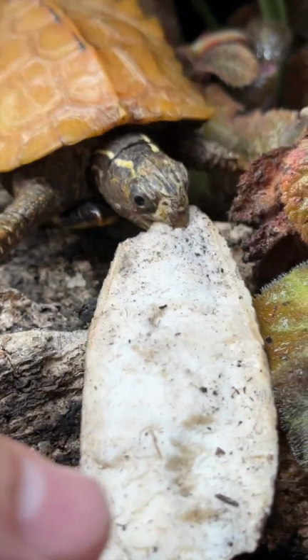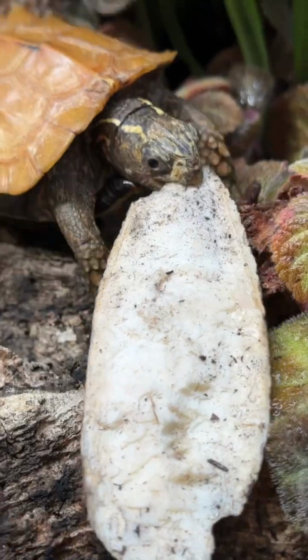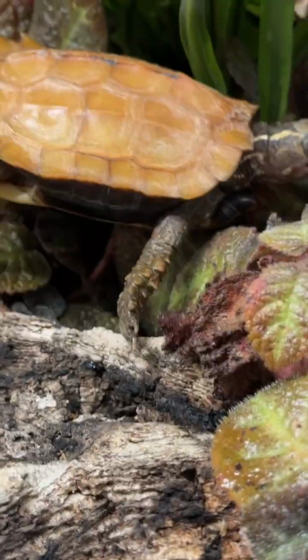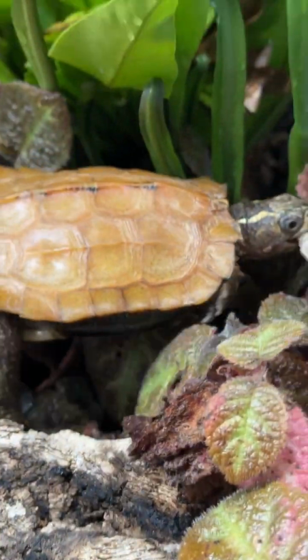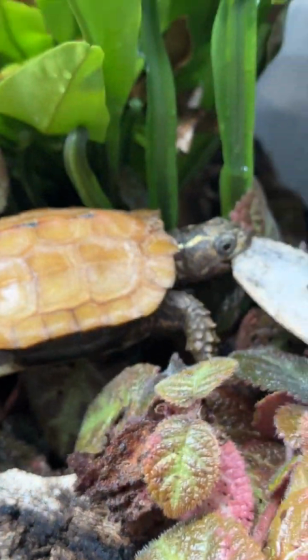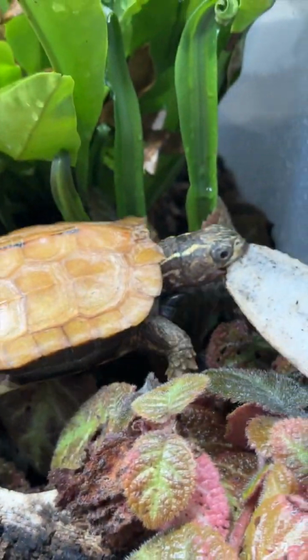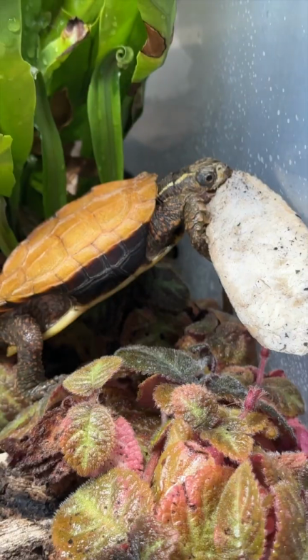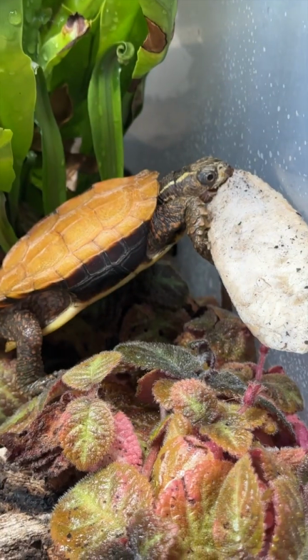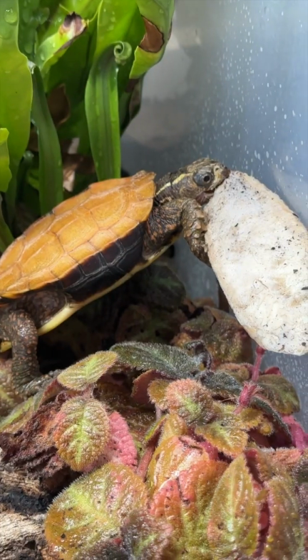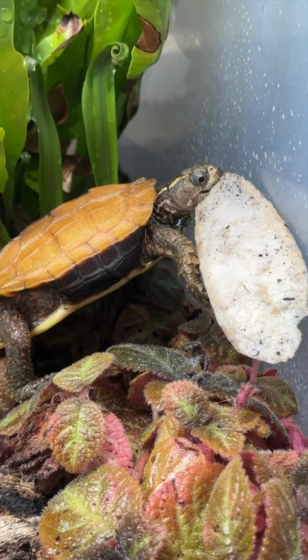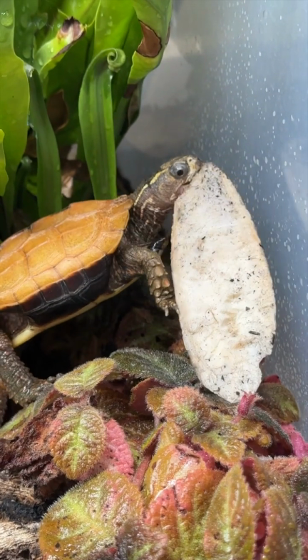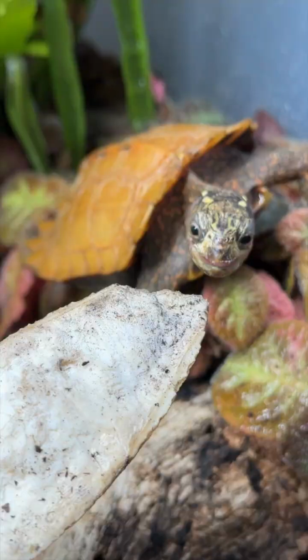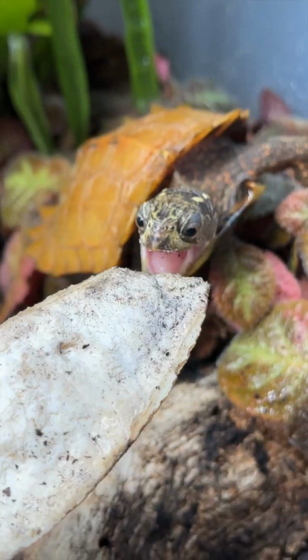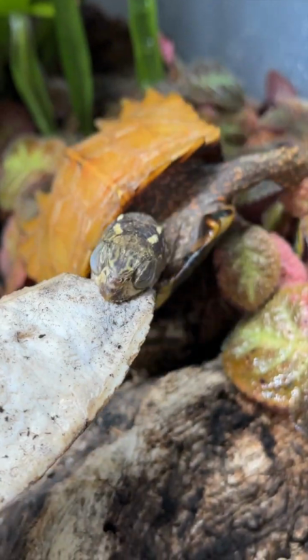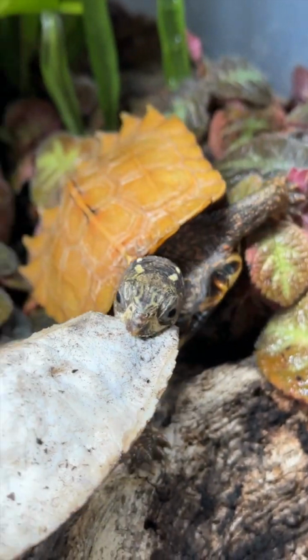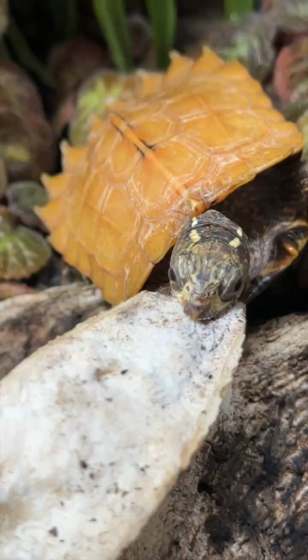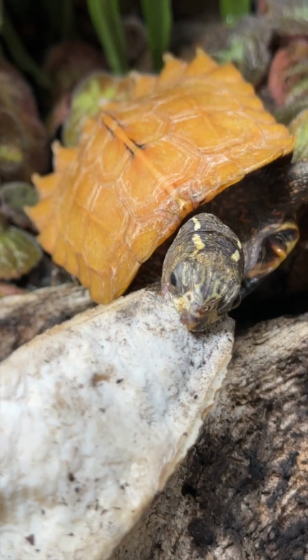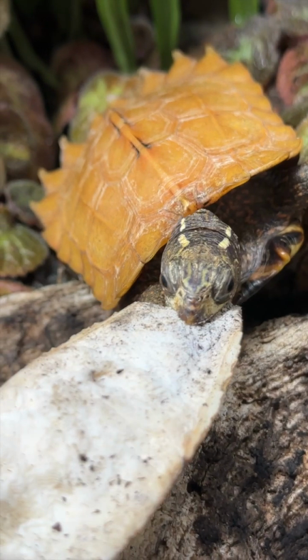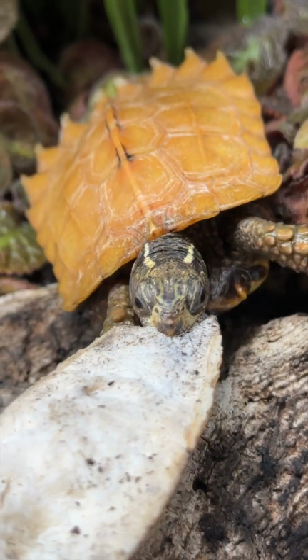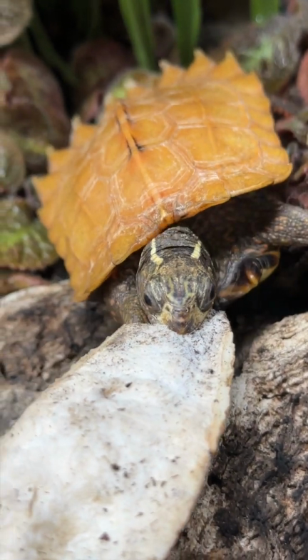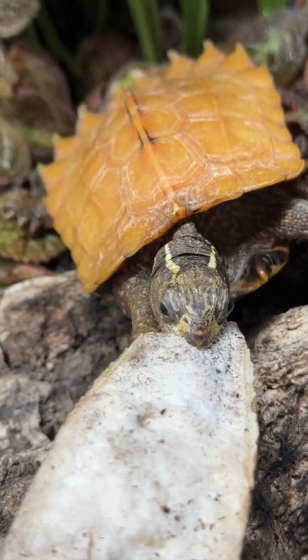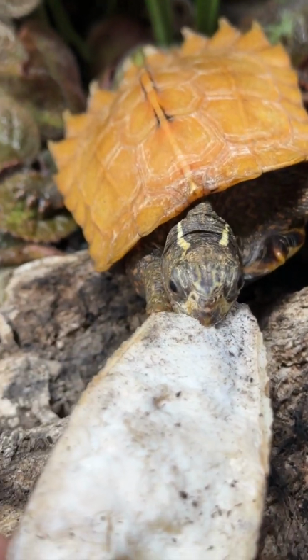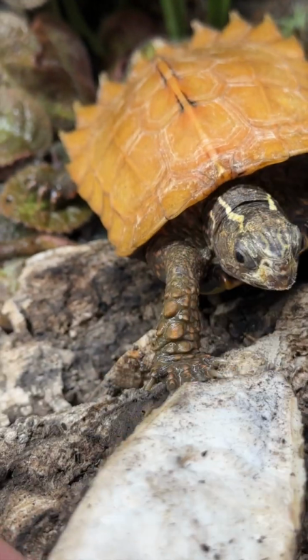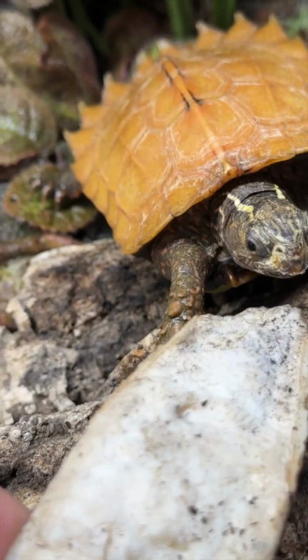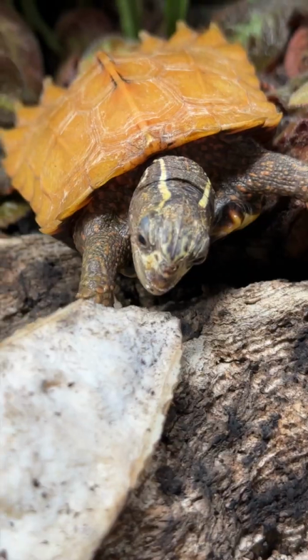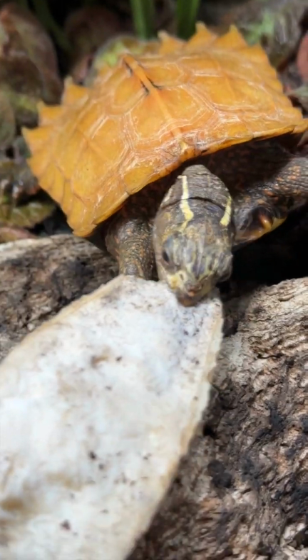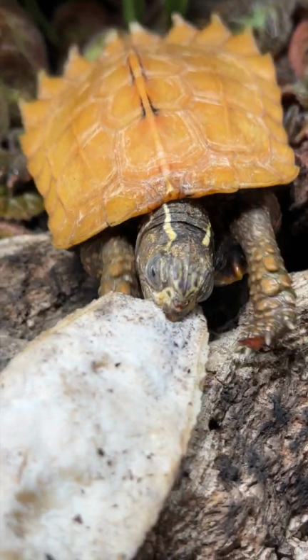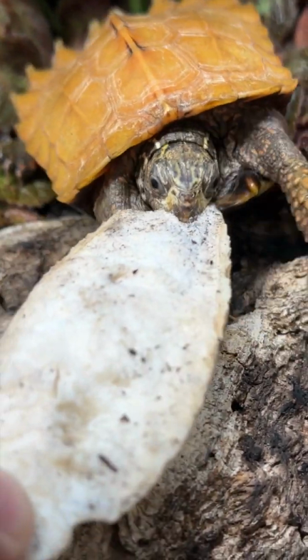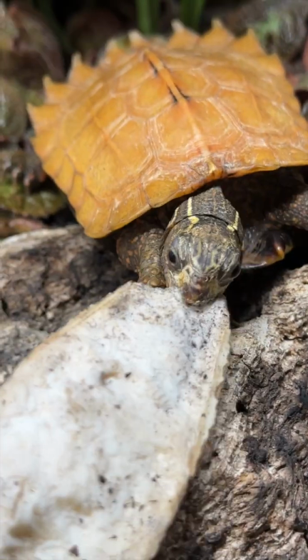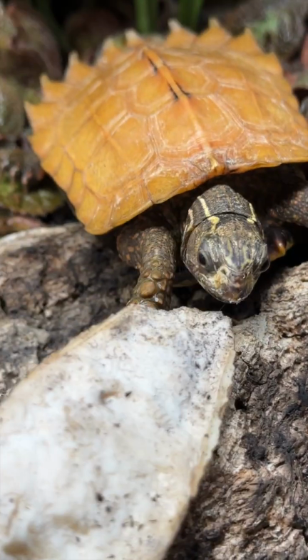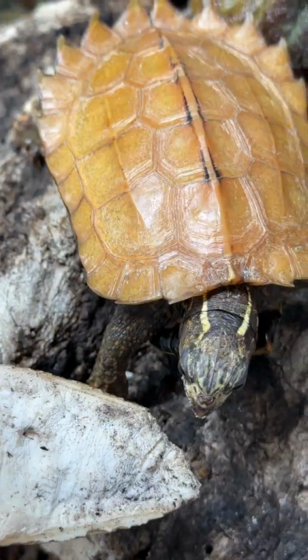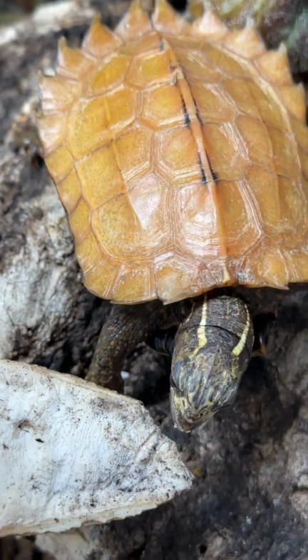That's right — just like birds, a turtle's beak grows, and it's important for them to be able to keep it worn down by biting or chewing on harder foods such as this cuttlefish bone.